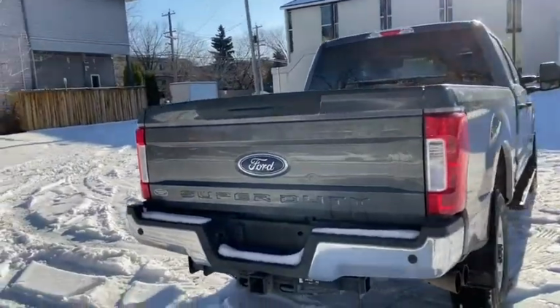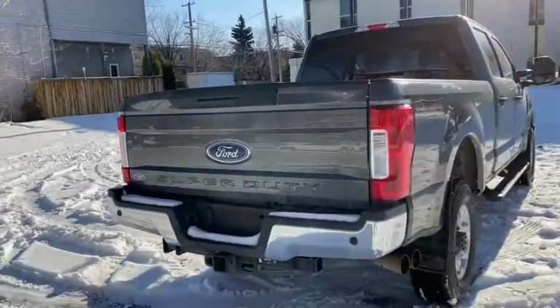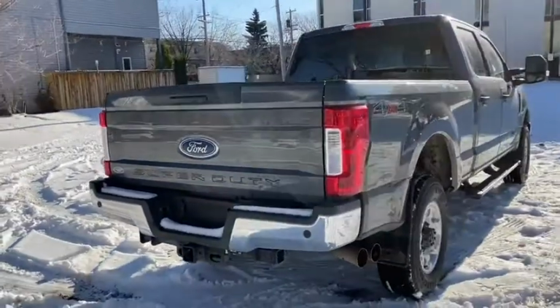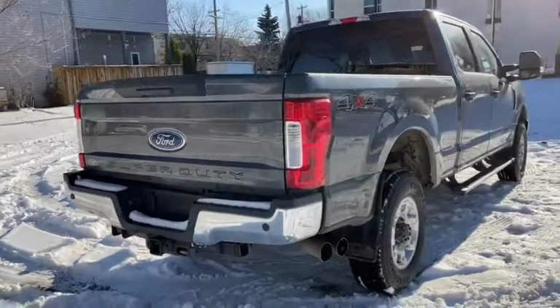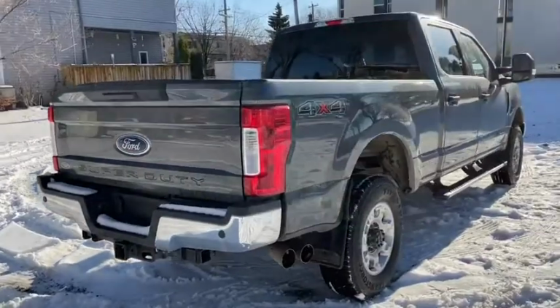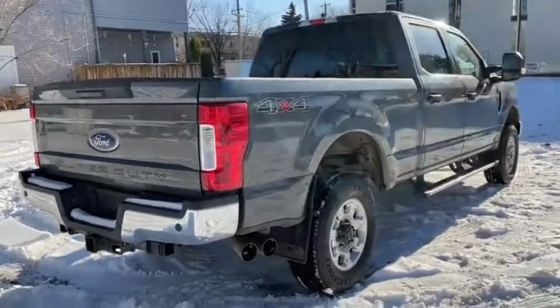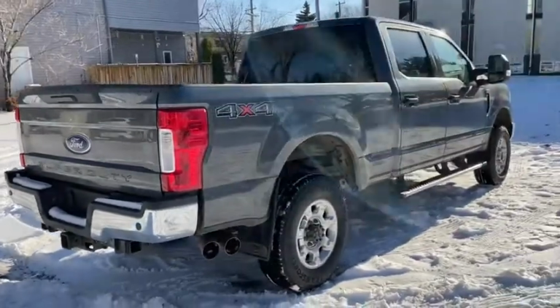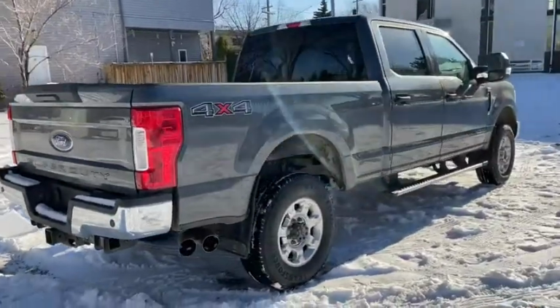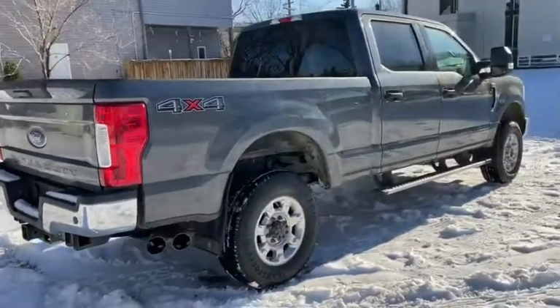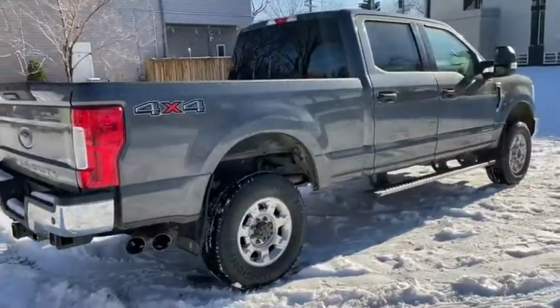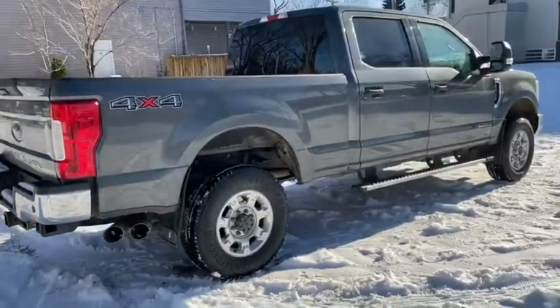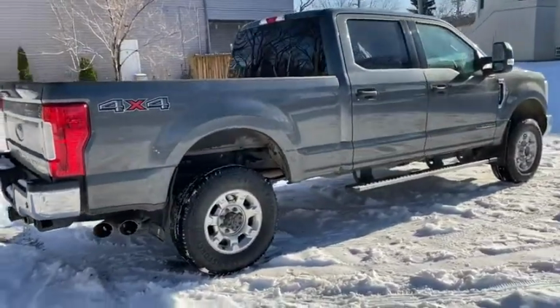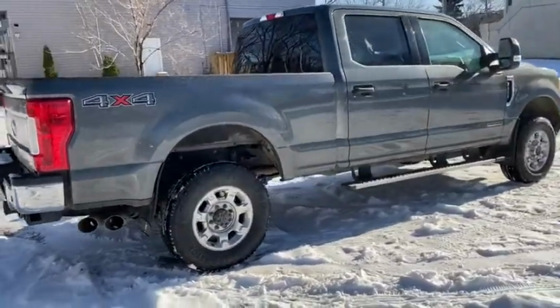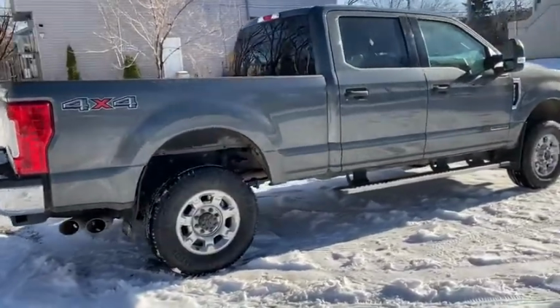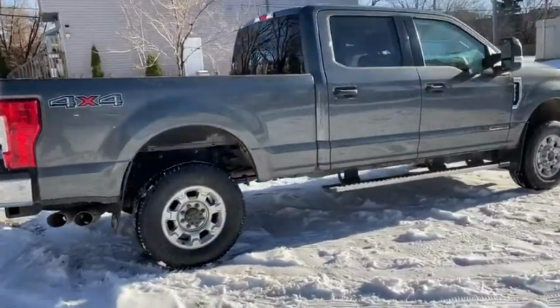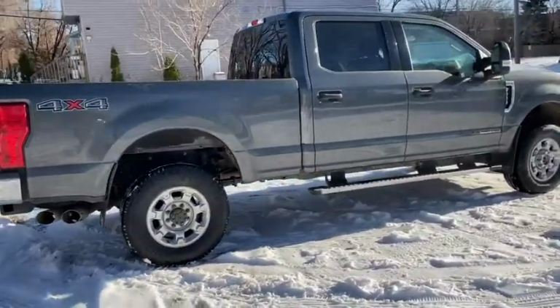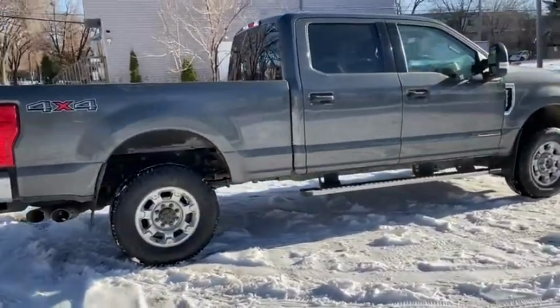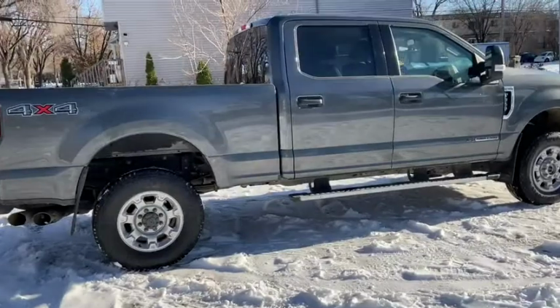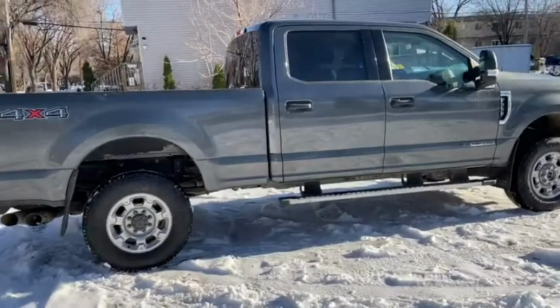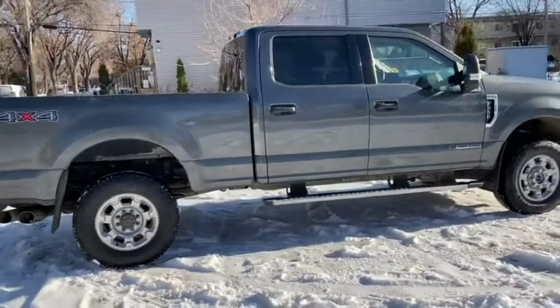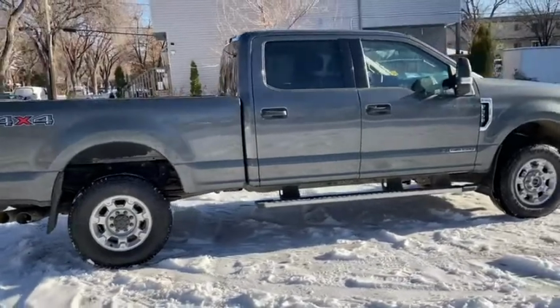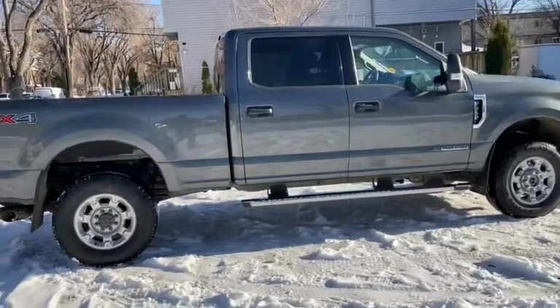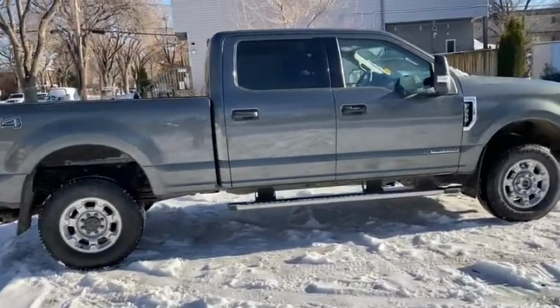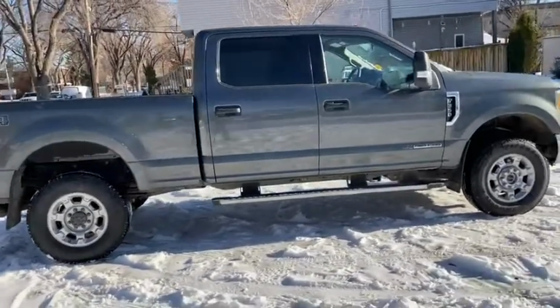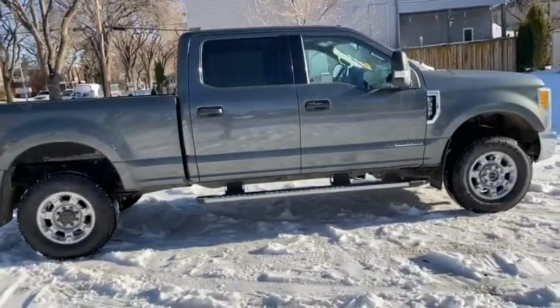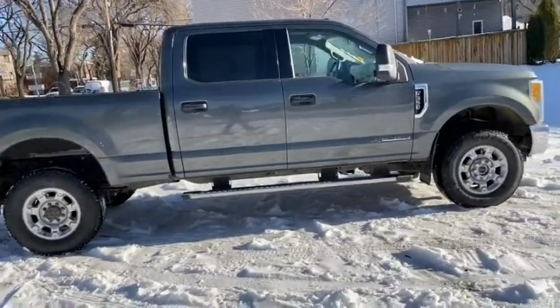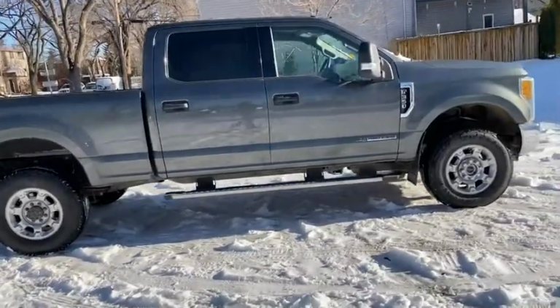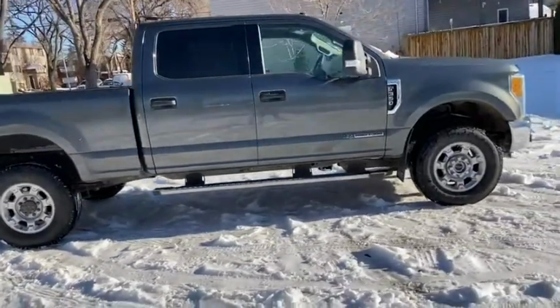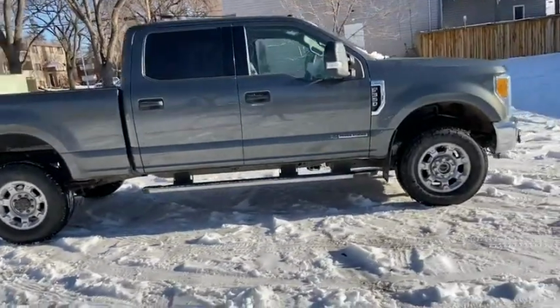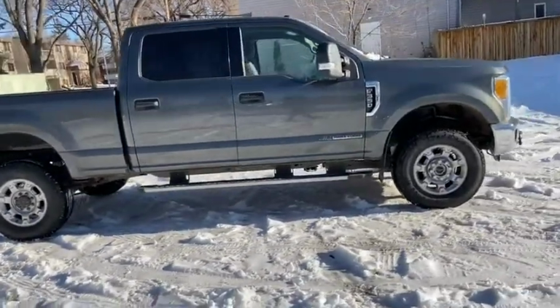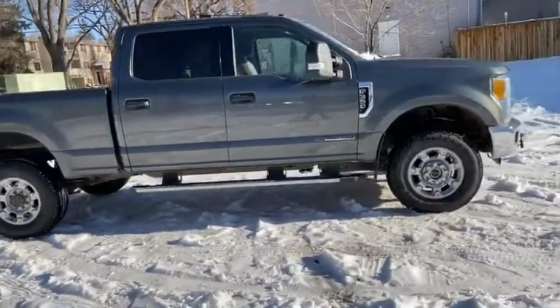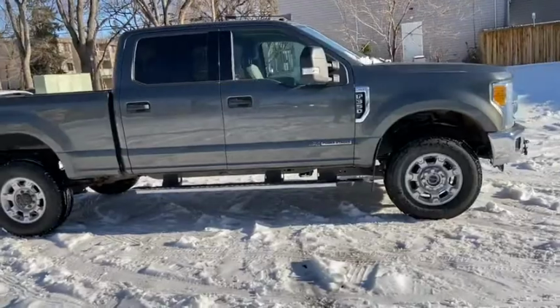Obviously not going to be able to cover everything about this truck in this short video. So if you have any further questions please get in touch at waterlooford.com or come stop by our dealership at 11420 107th Ave NW in Edmonton, Alberta.